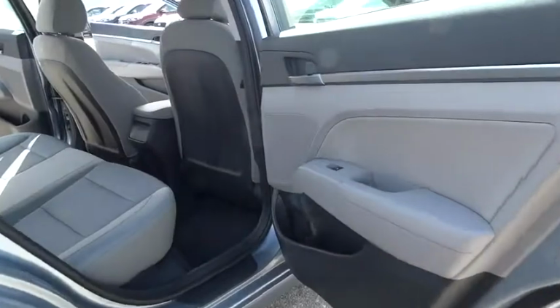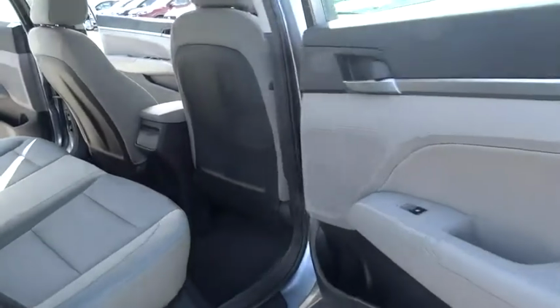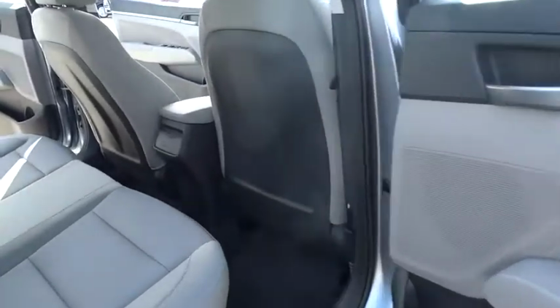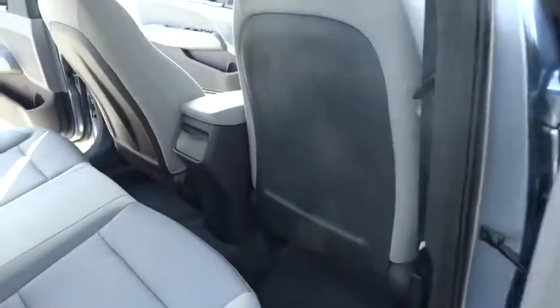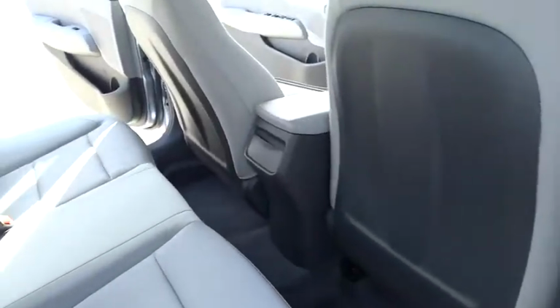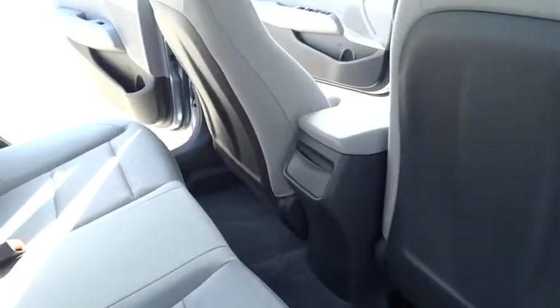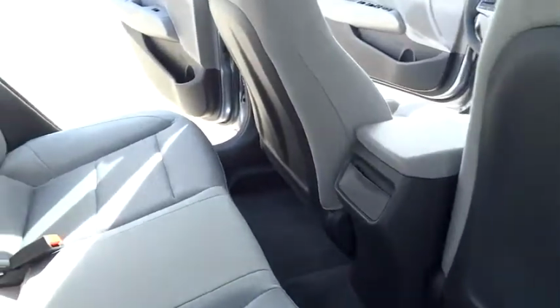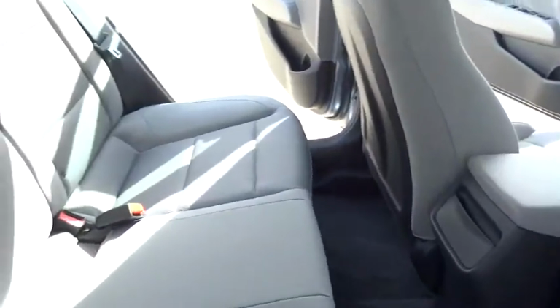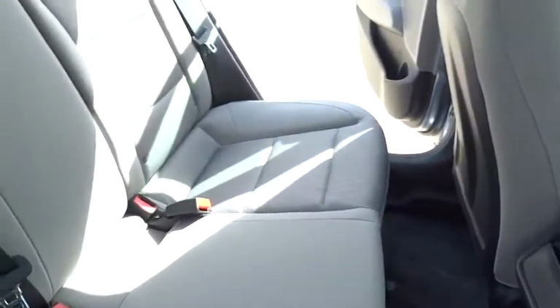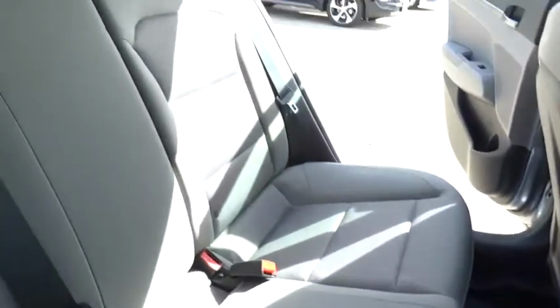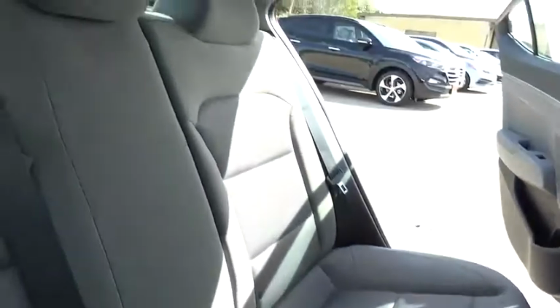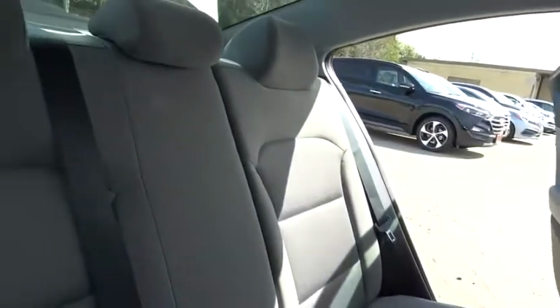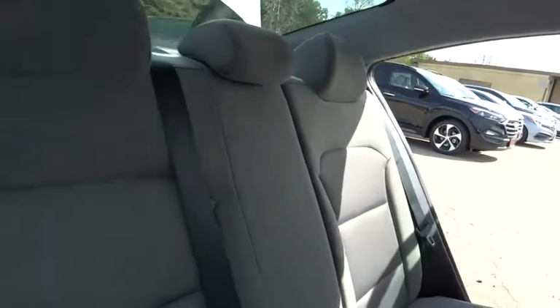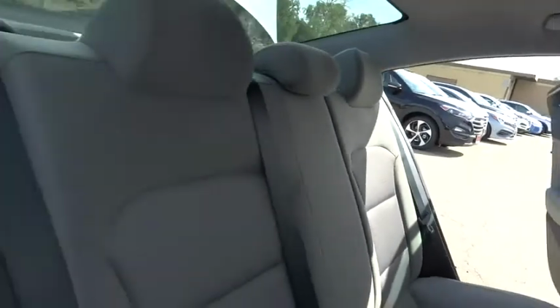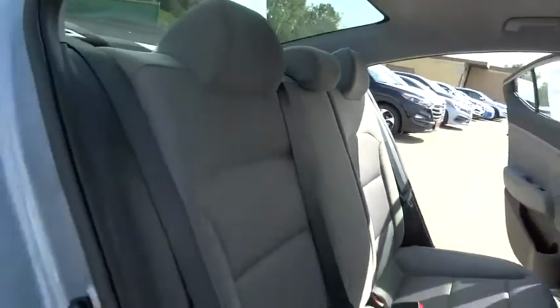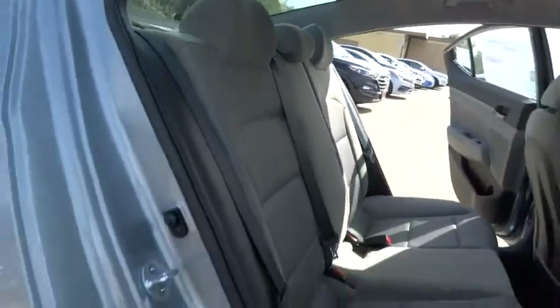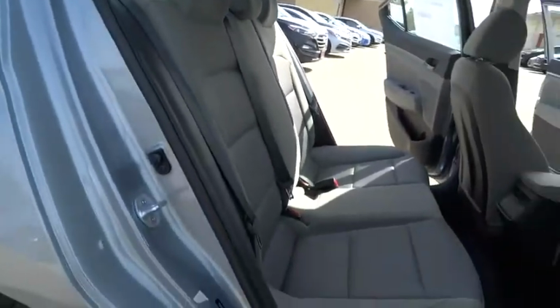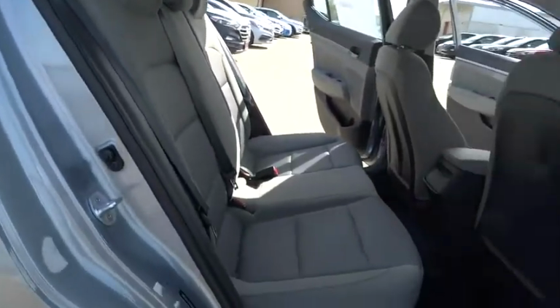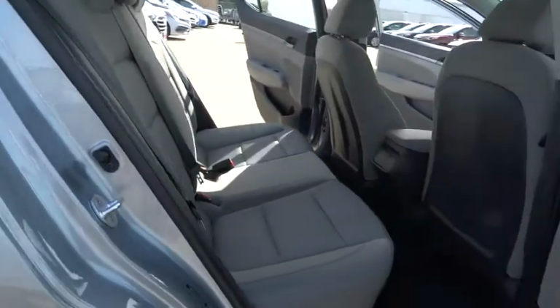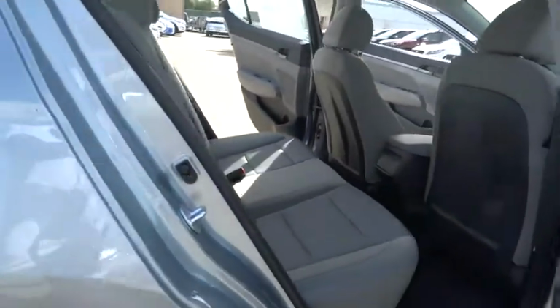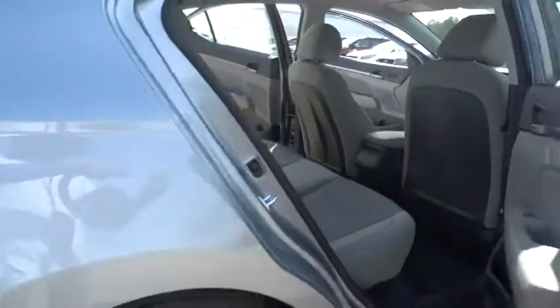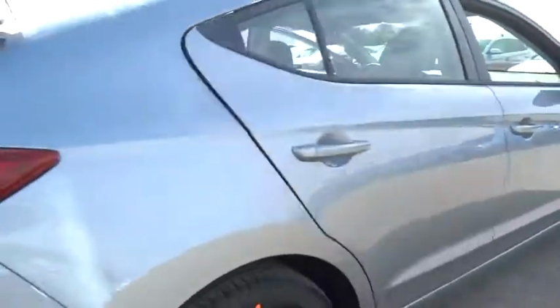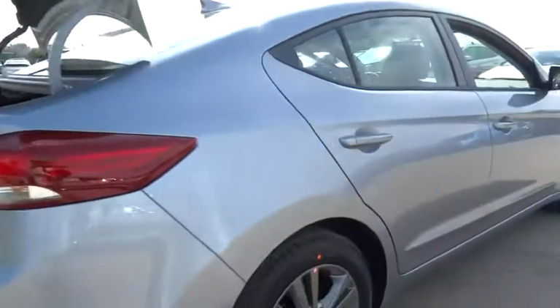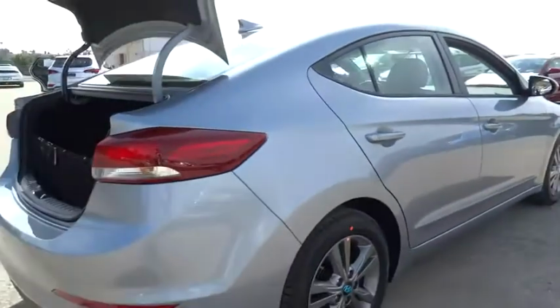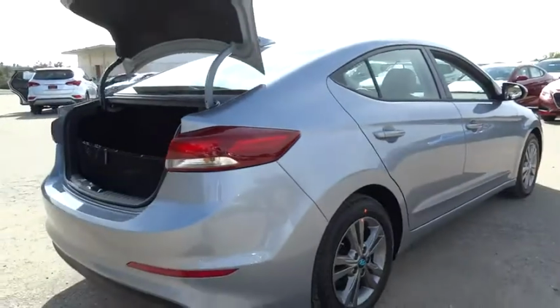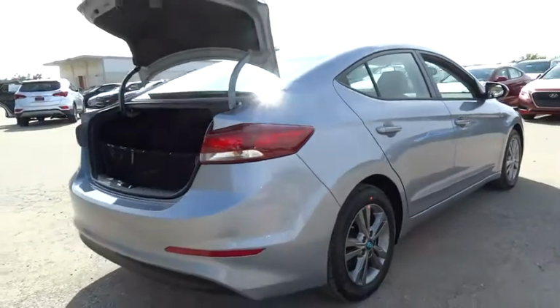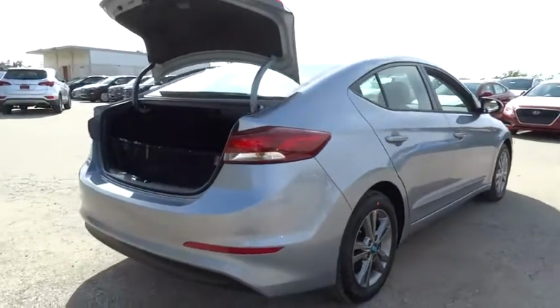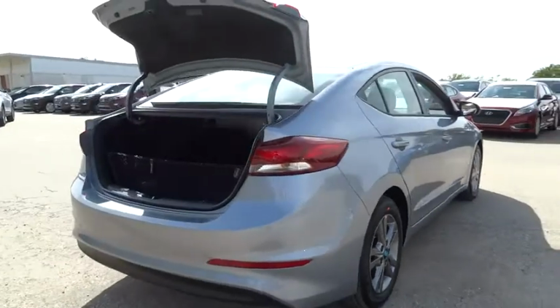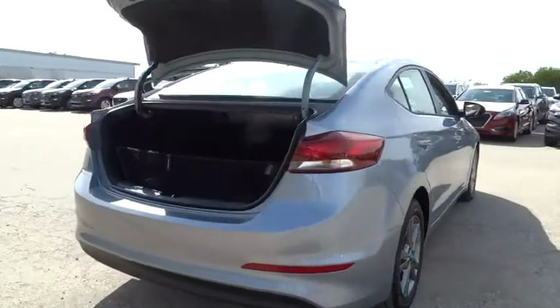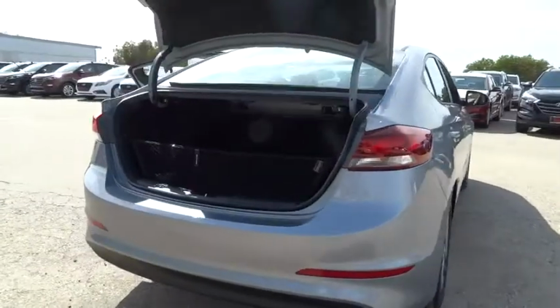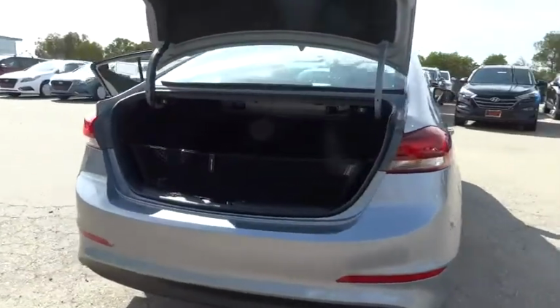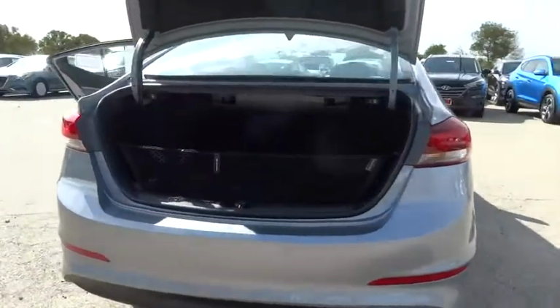Rear defrost, power windows, trip computer, MP3 player, CD player, bucket seats, power door locks, passenger airbag, security system, child safety locks, satellite radio.